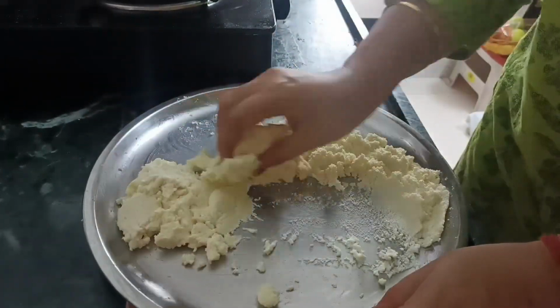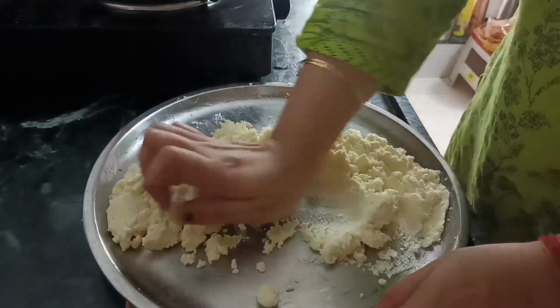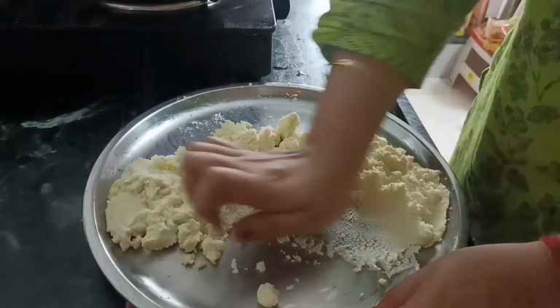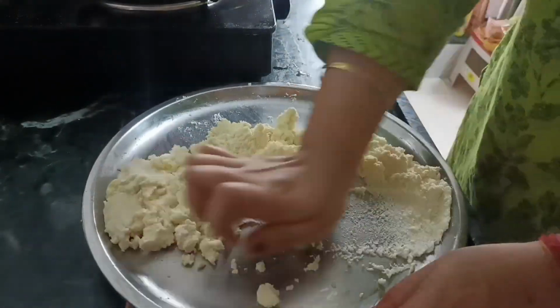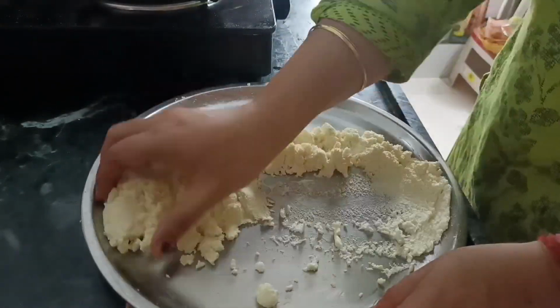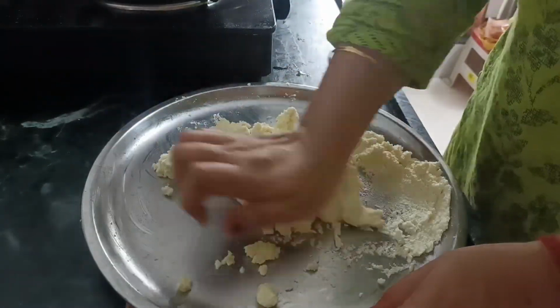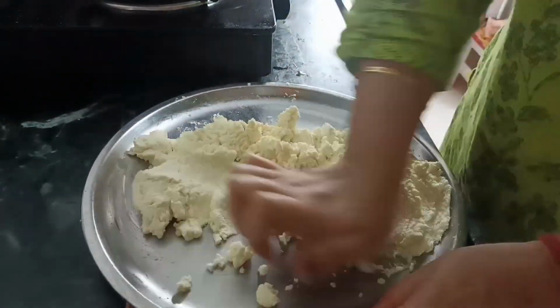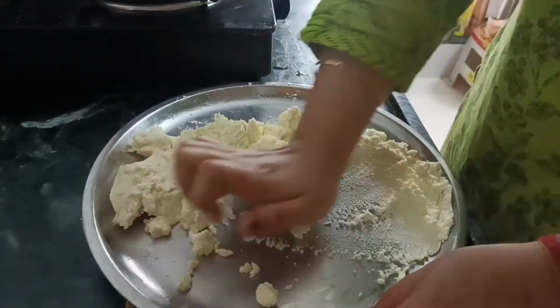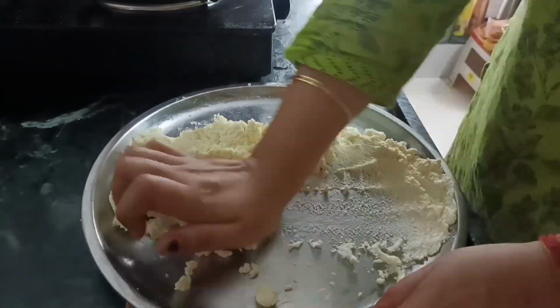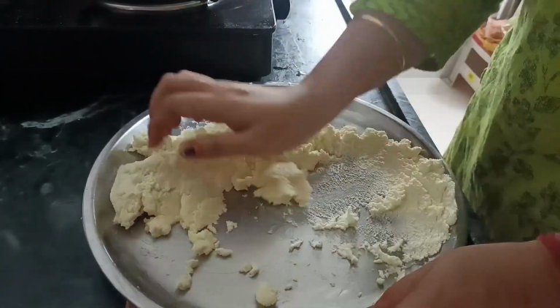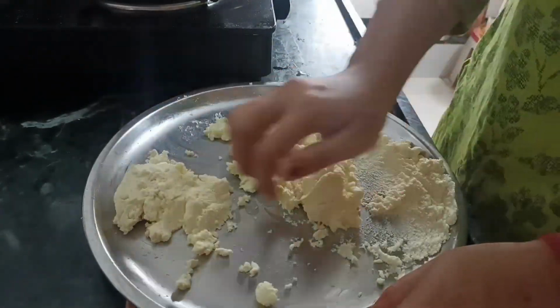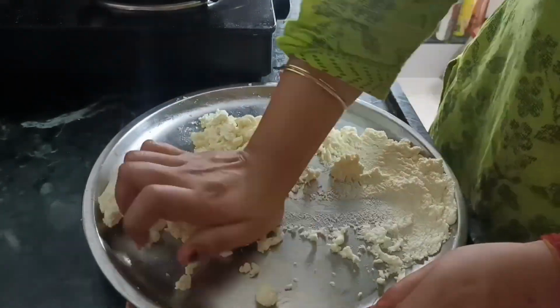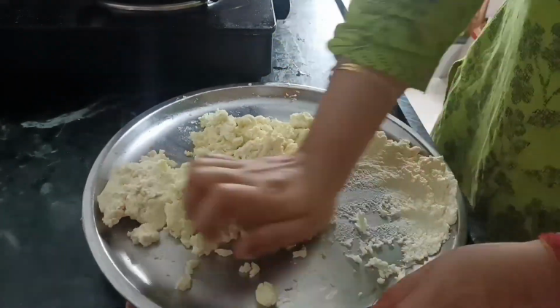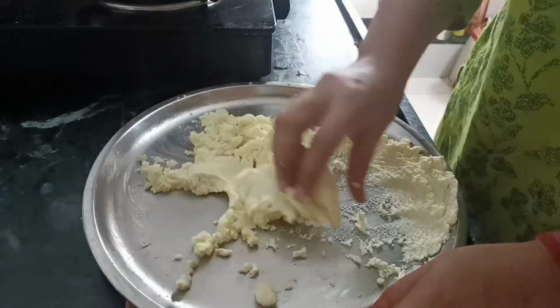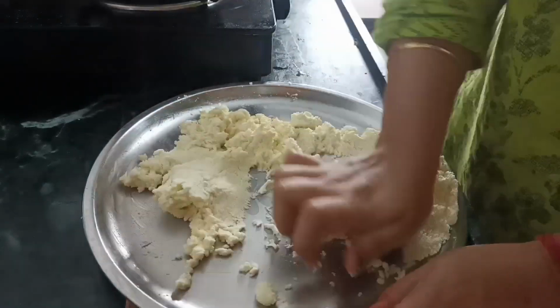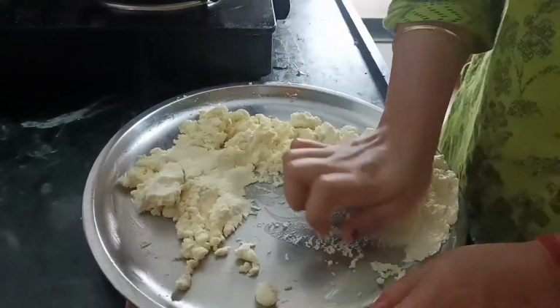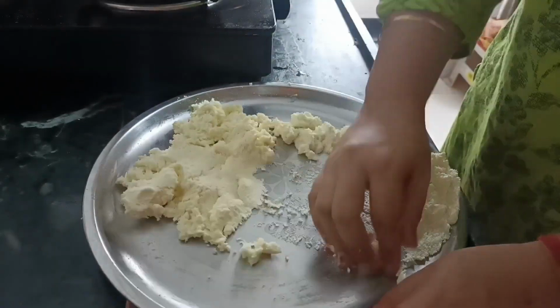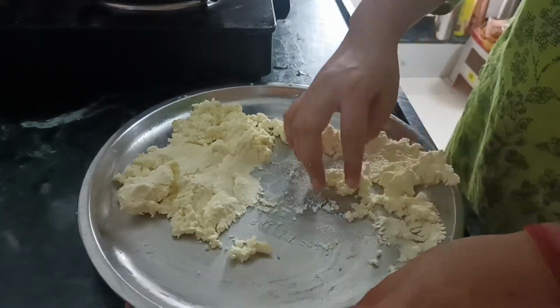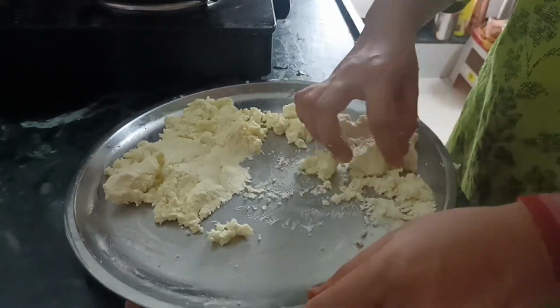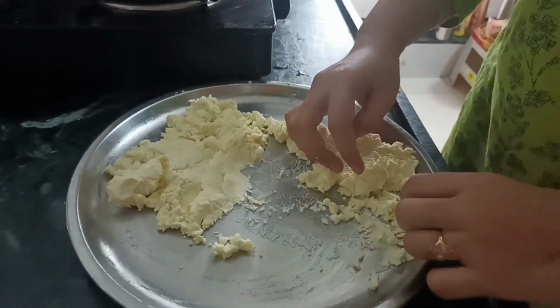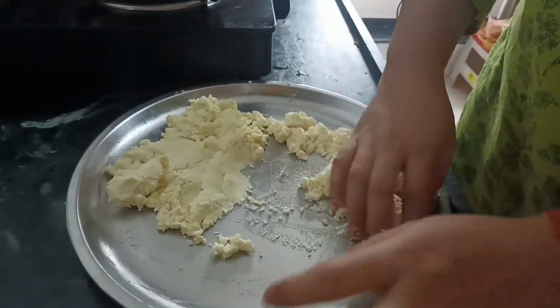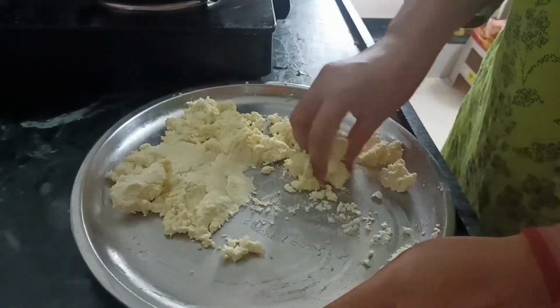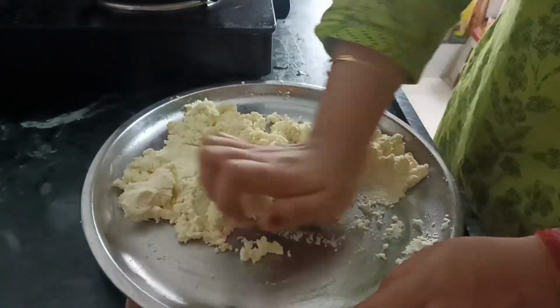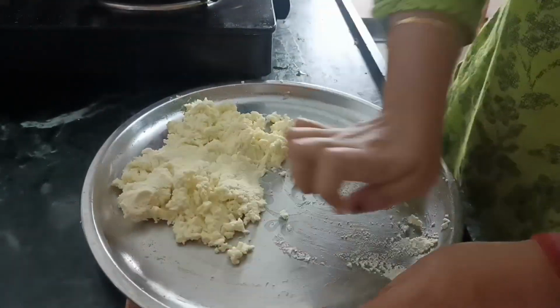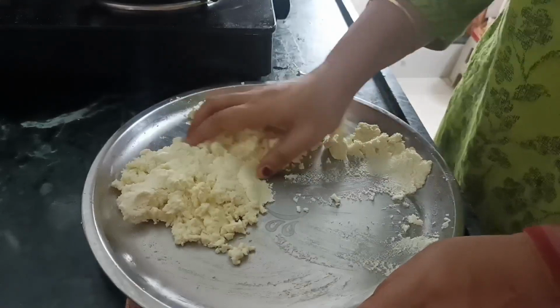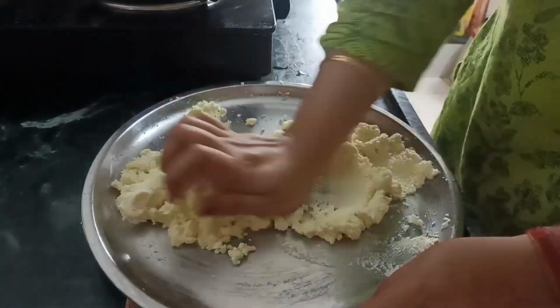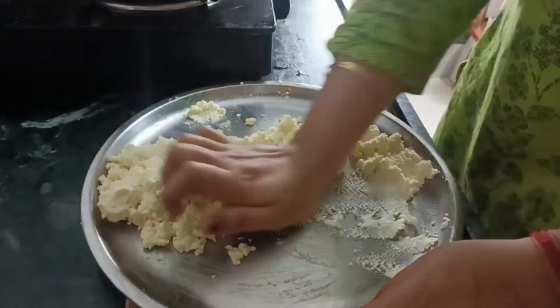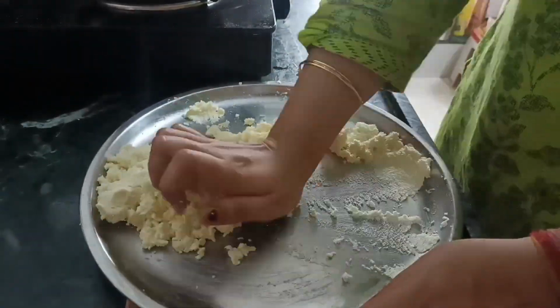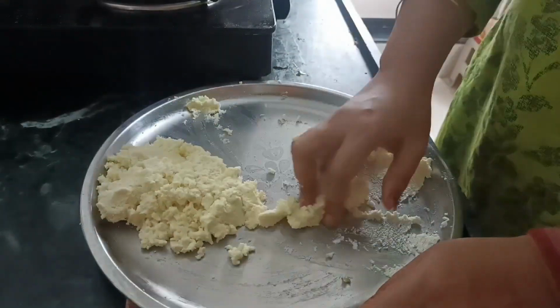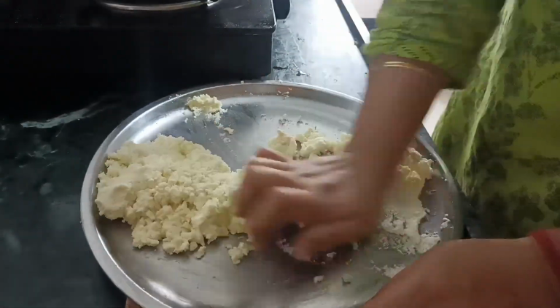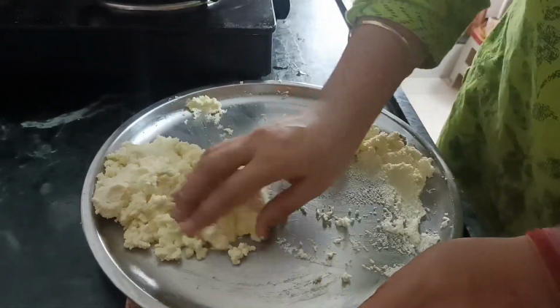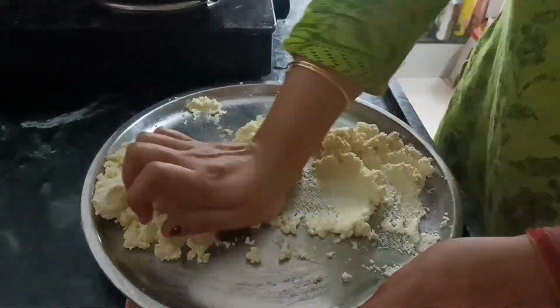Because the next day it was sweet day. I had to make it at home. I thought I would make it at home so I will make it dry. I made it dry.